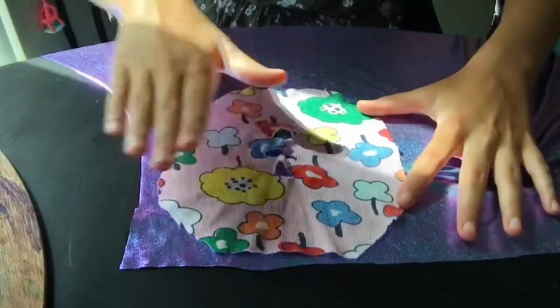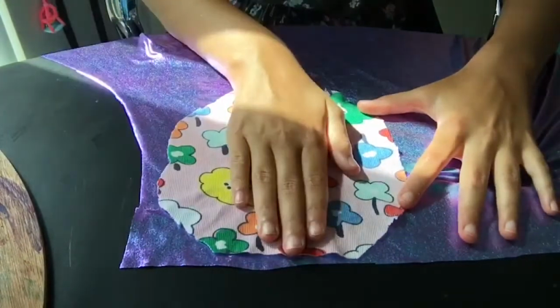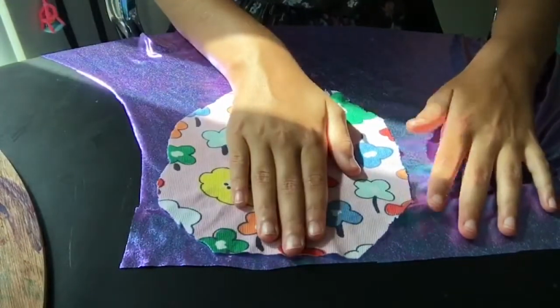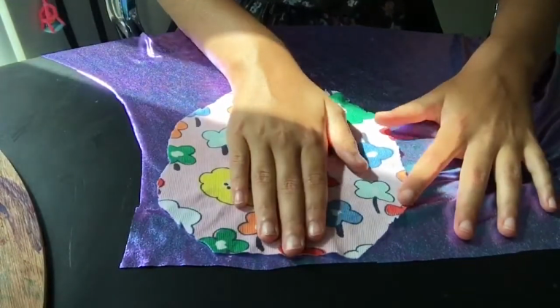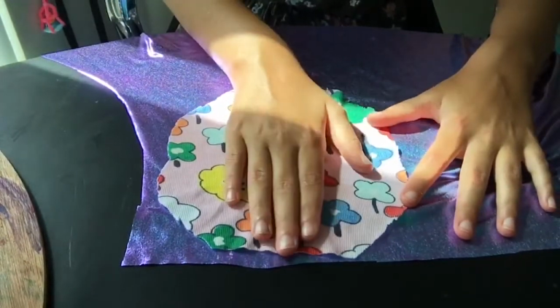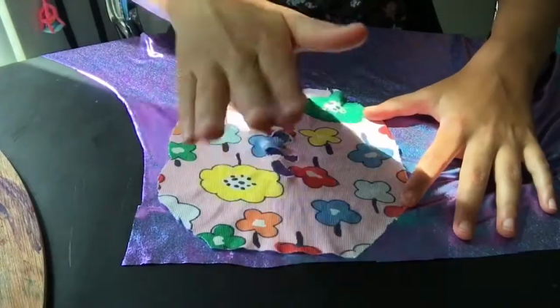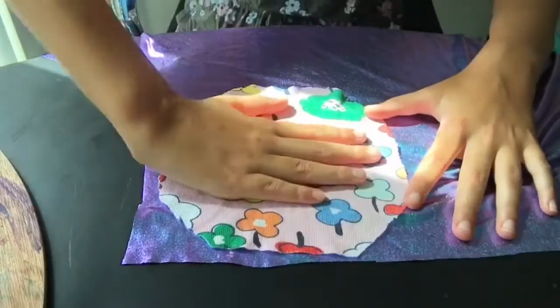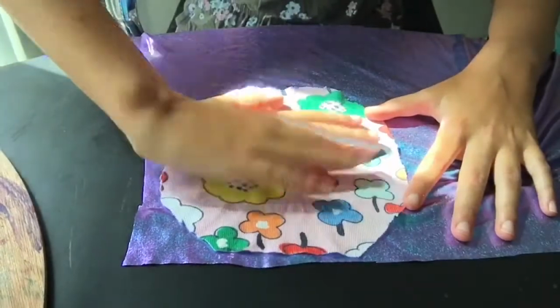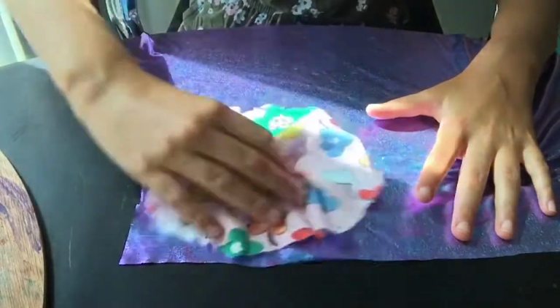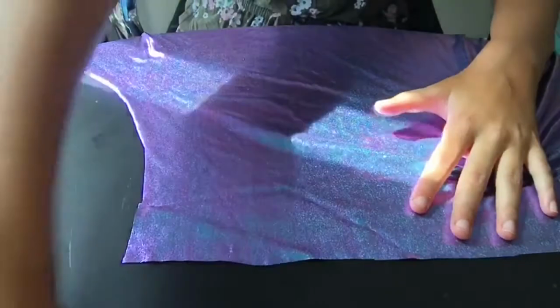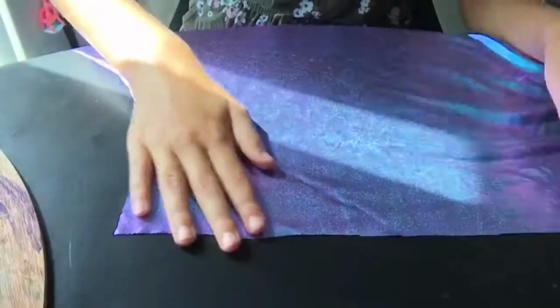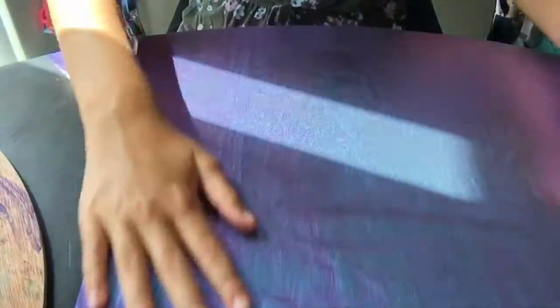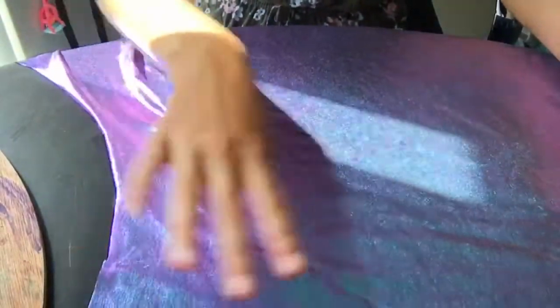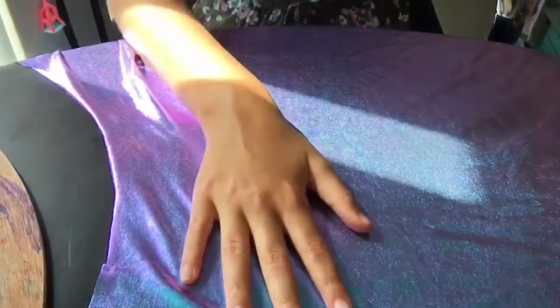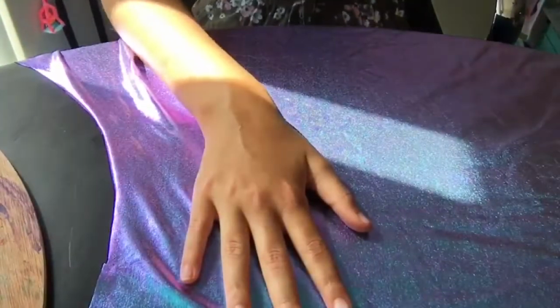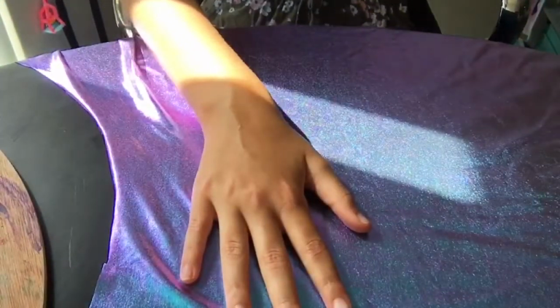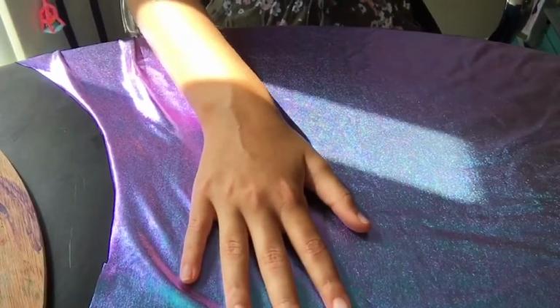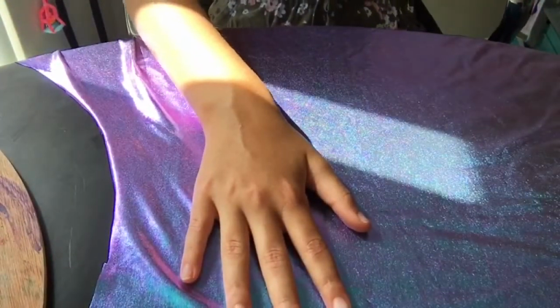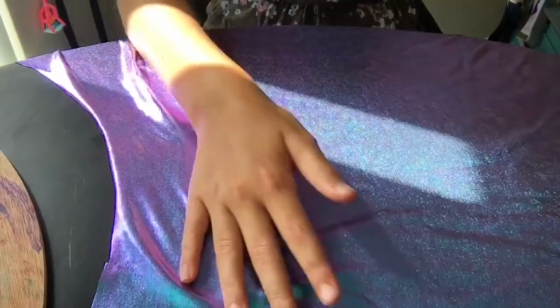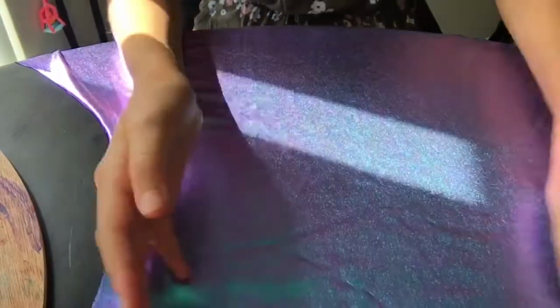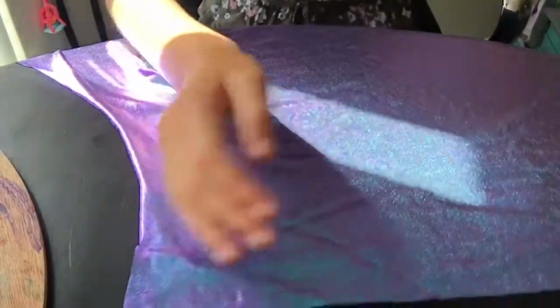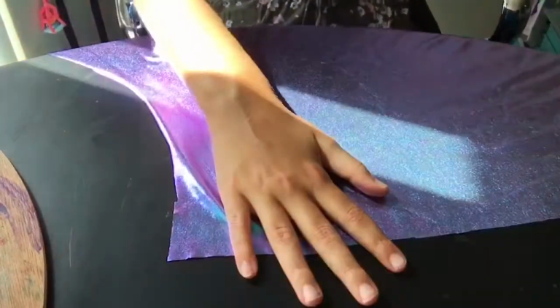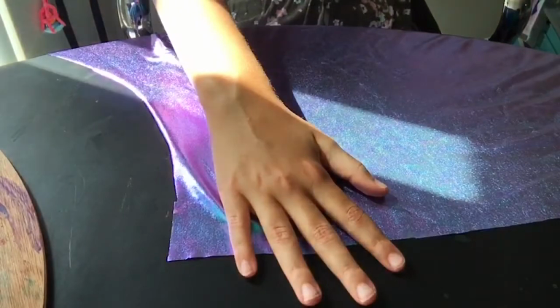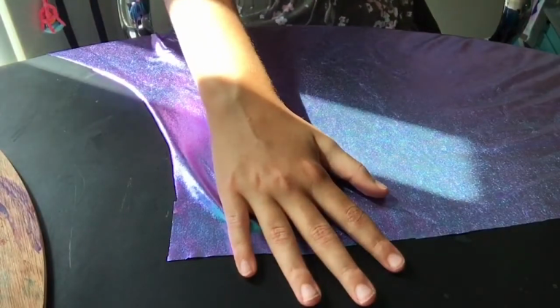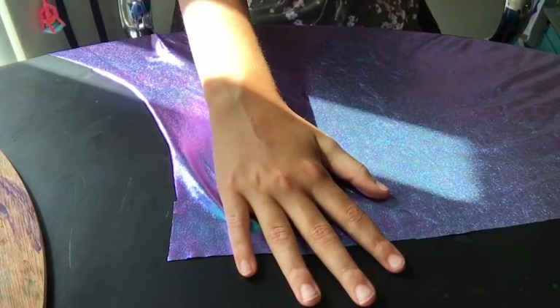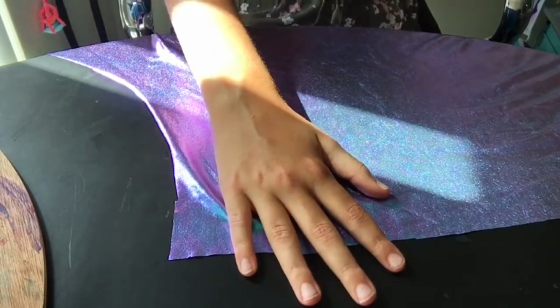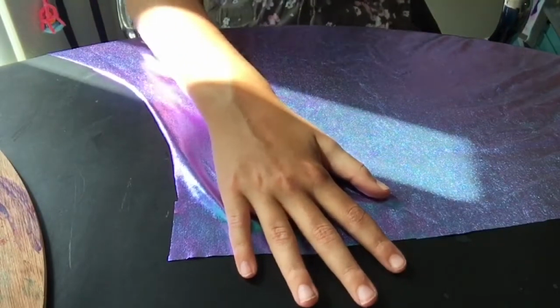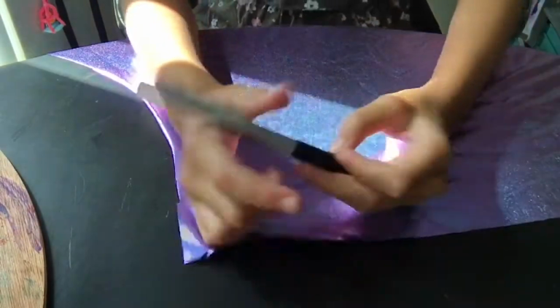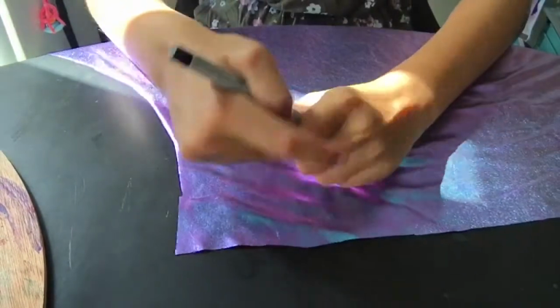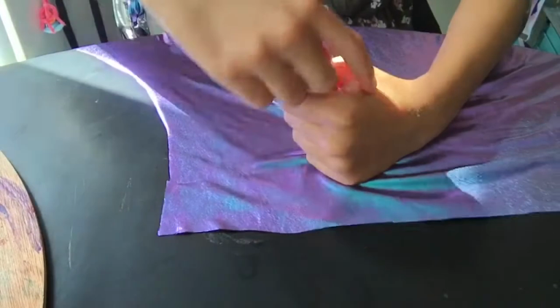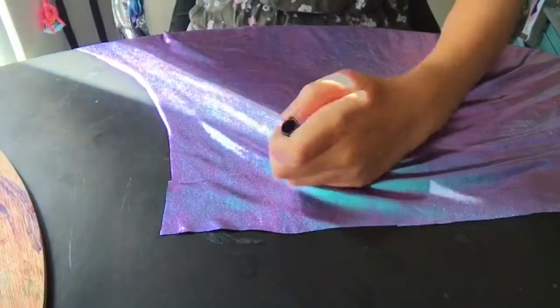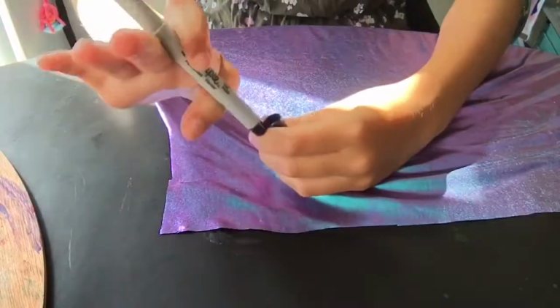This square is about as long as your hand. So we're going to trace it first and then cut it out.